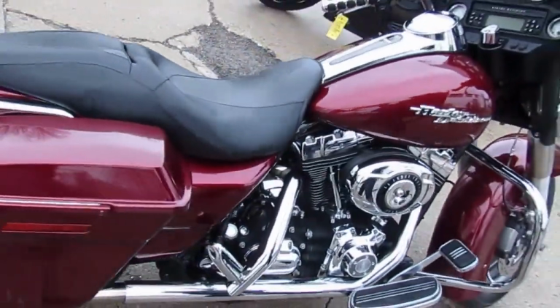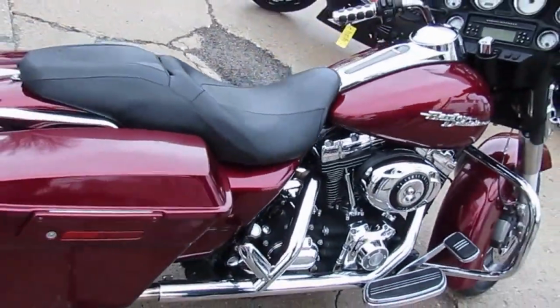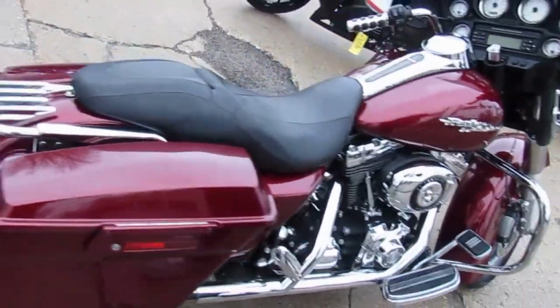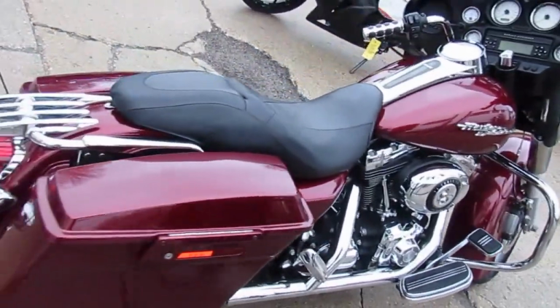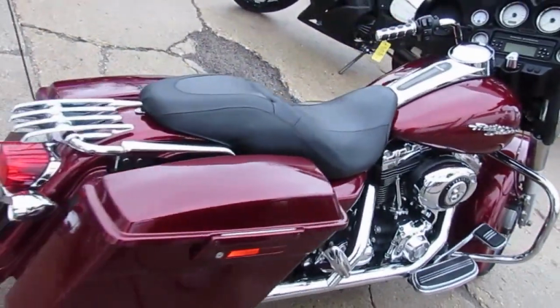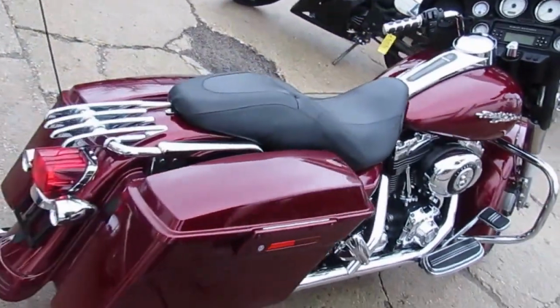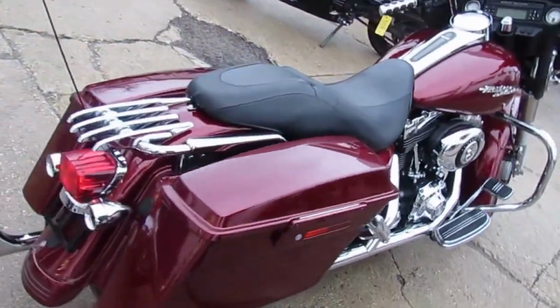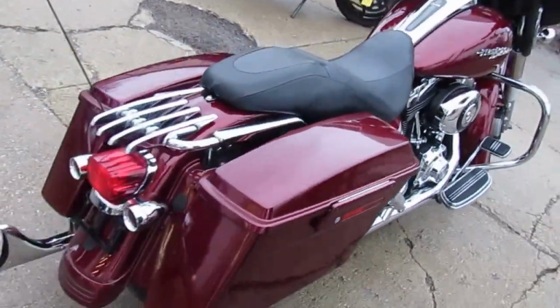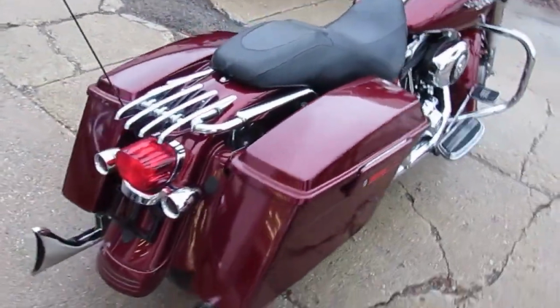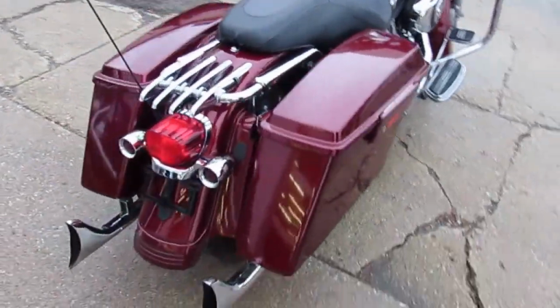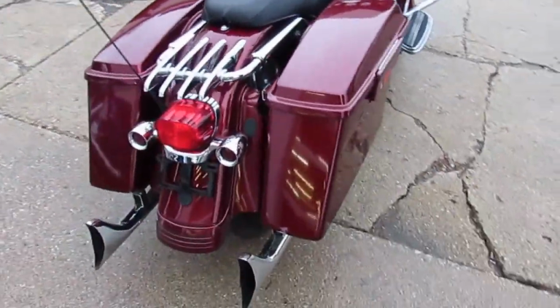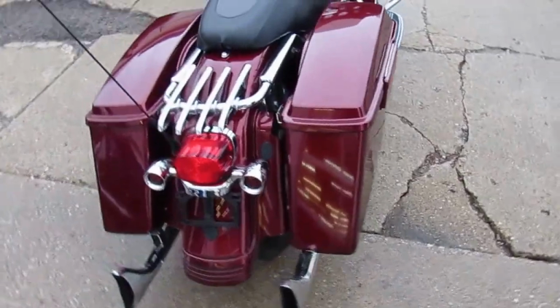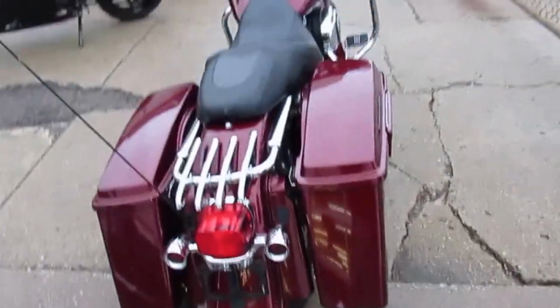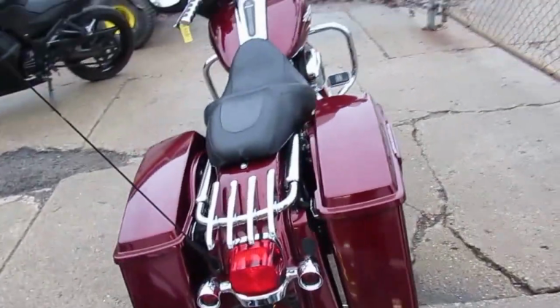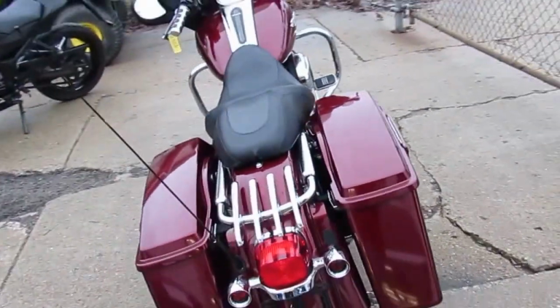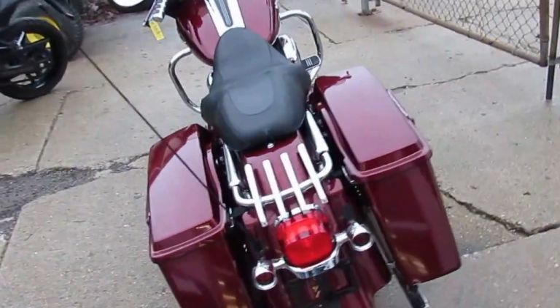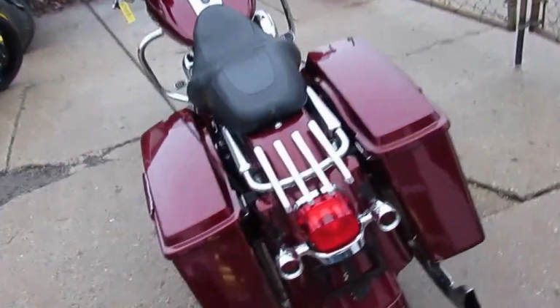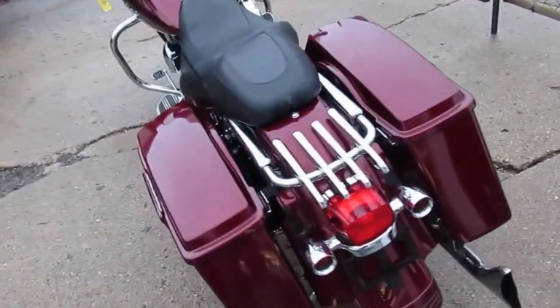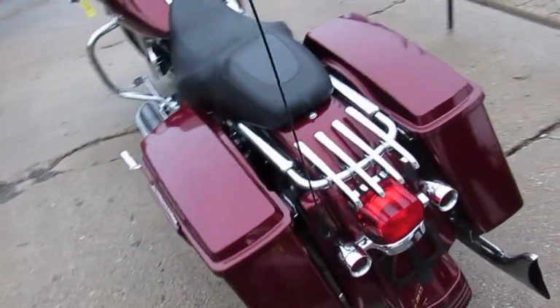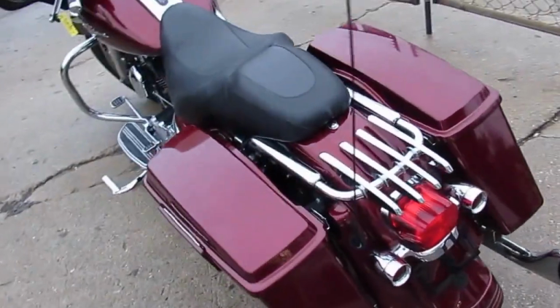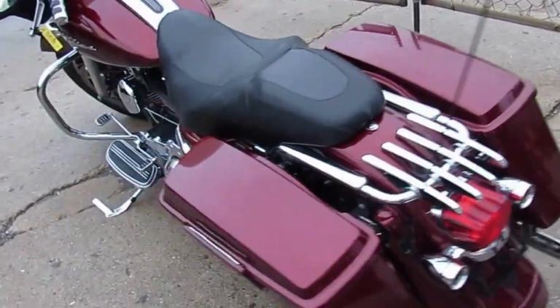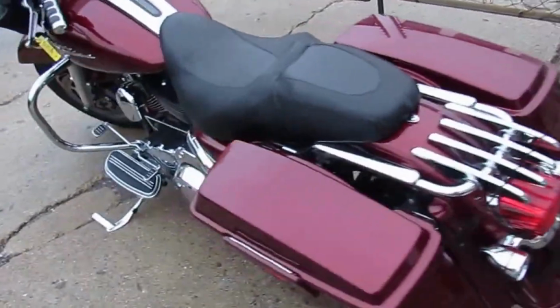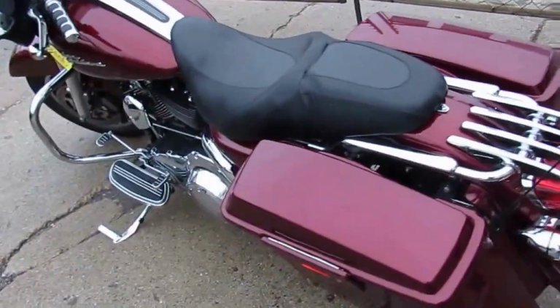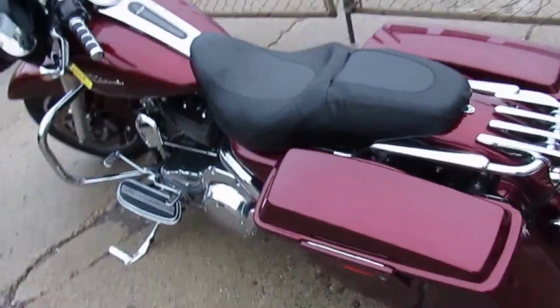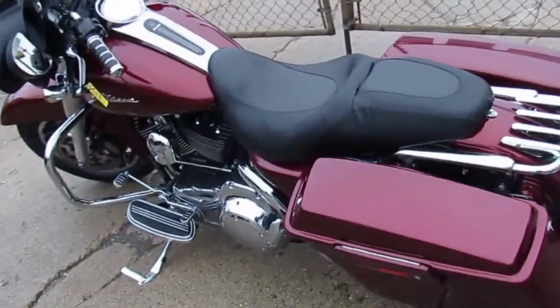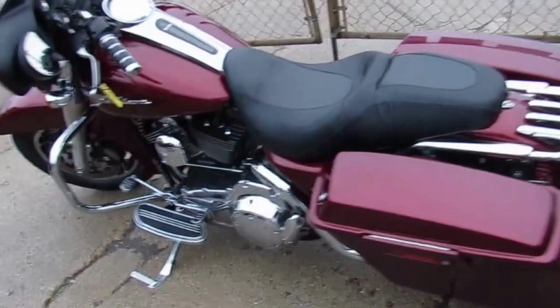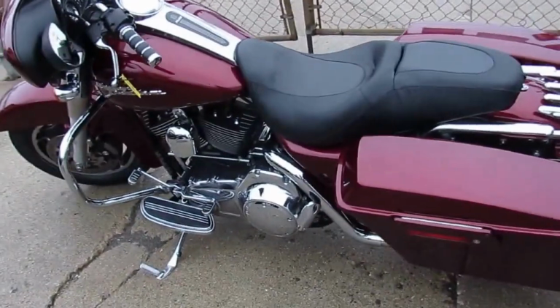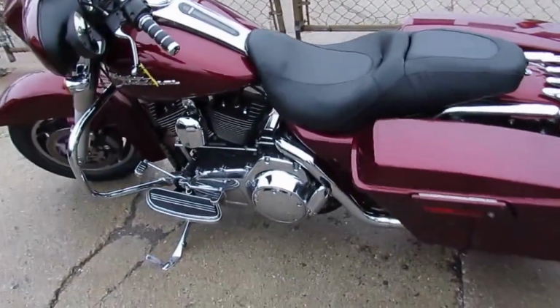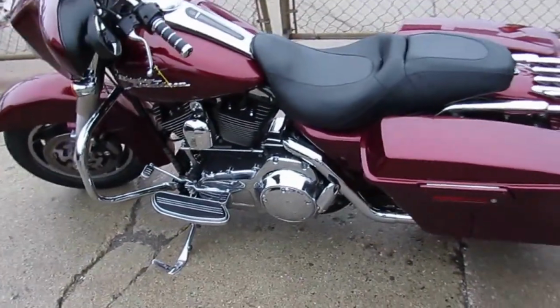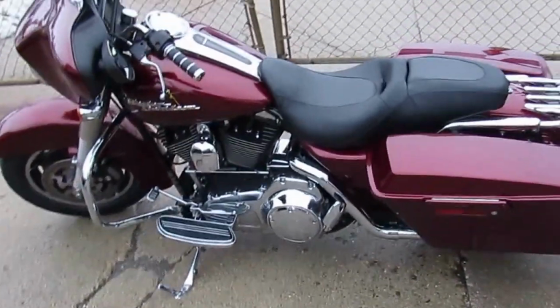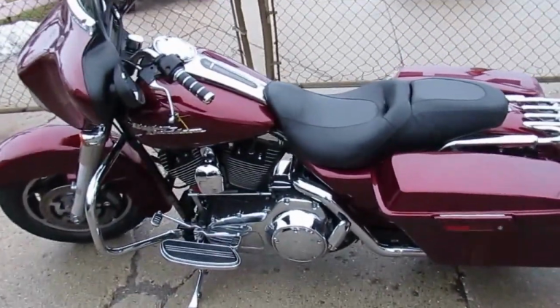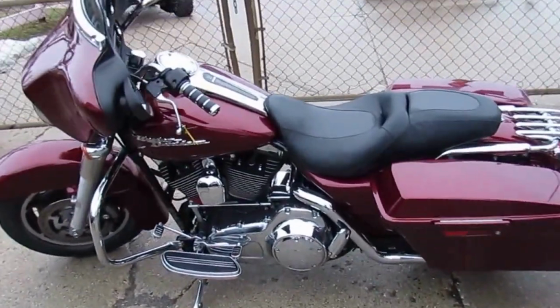This bike runs strong and needs nothing. Buy with confidence at ApprovalPowerSports.com. Crank up the tubes and hit the road on this Street Glide for only $11,500.